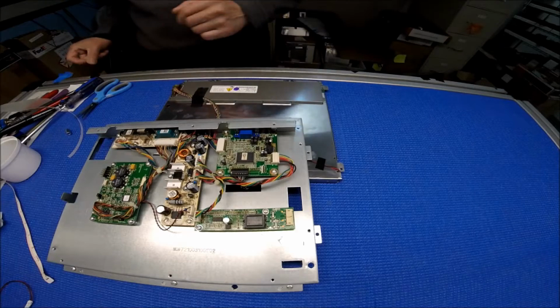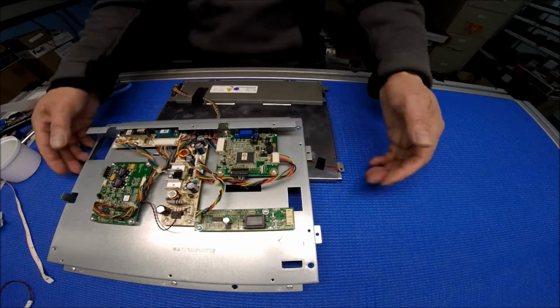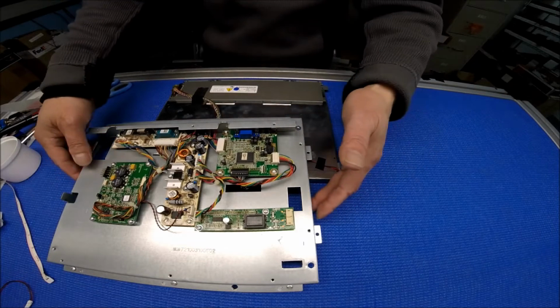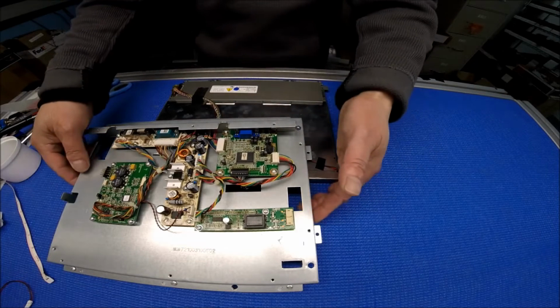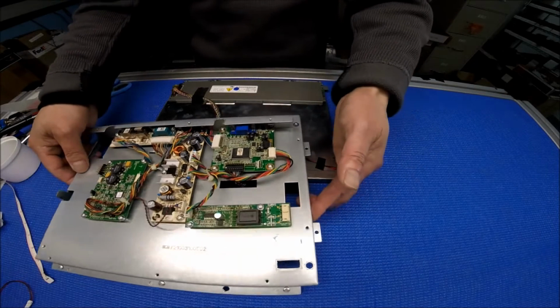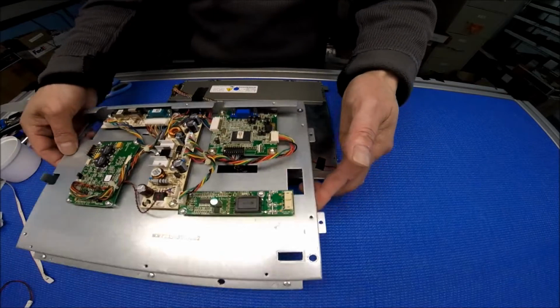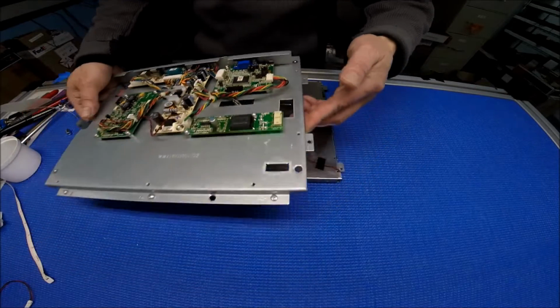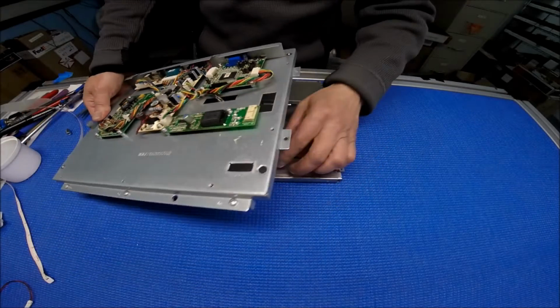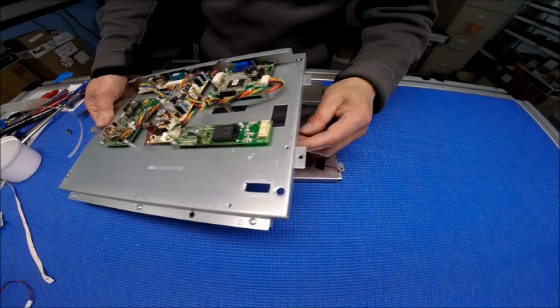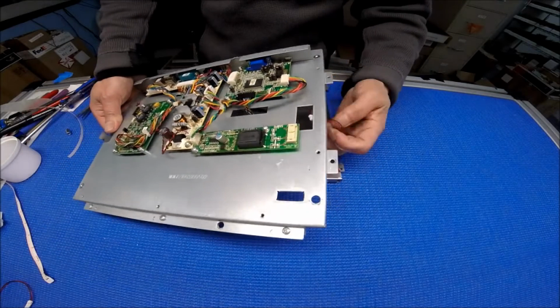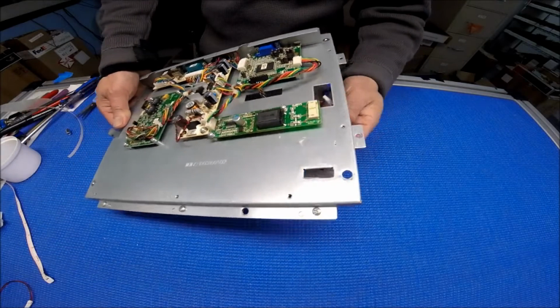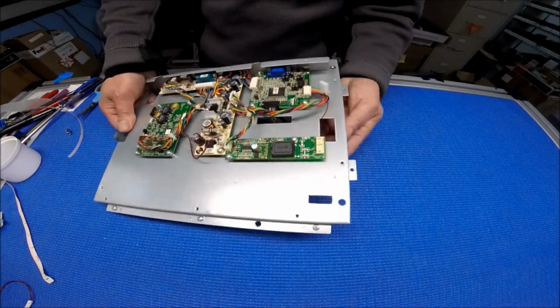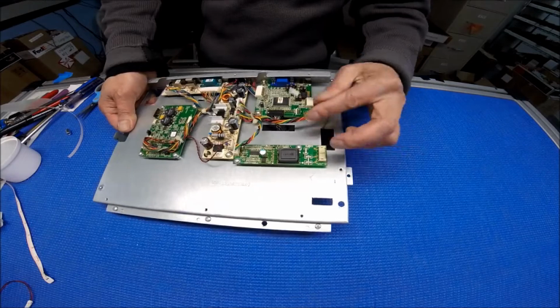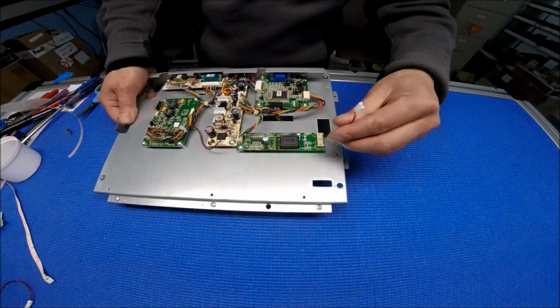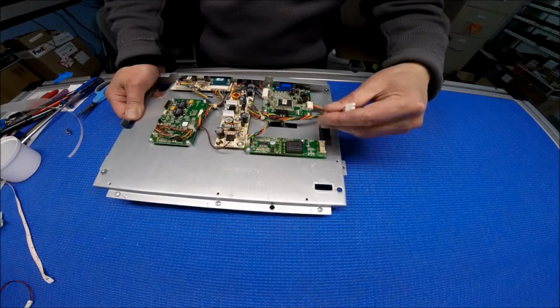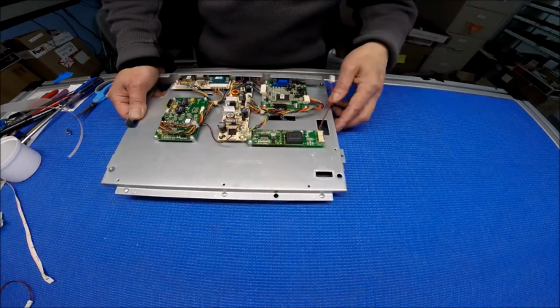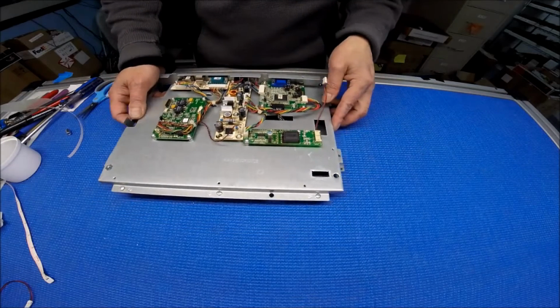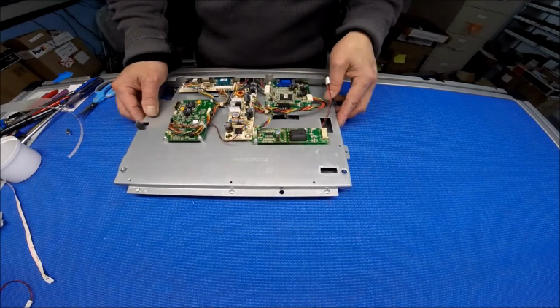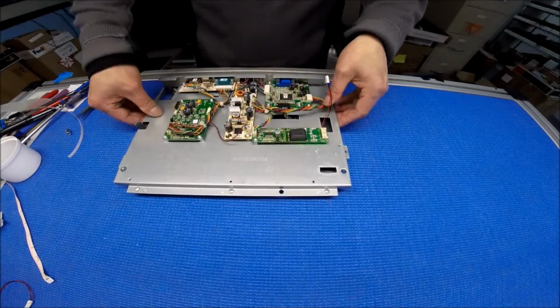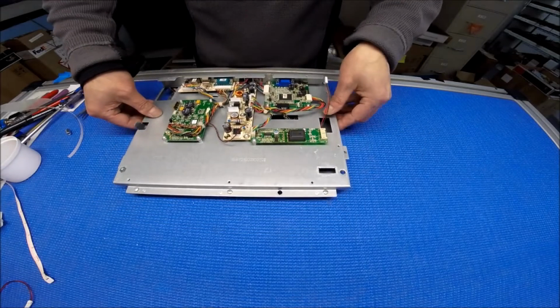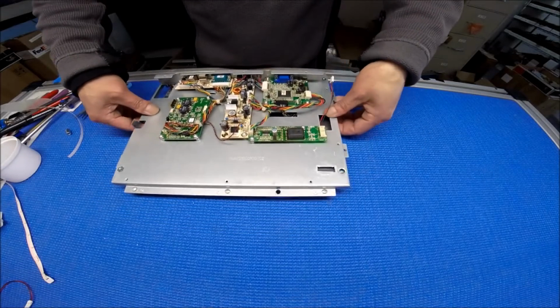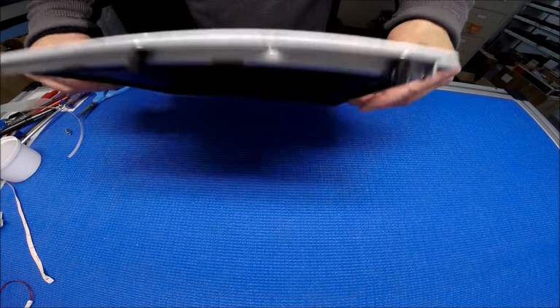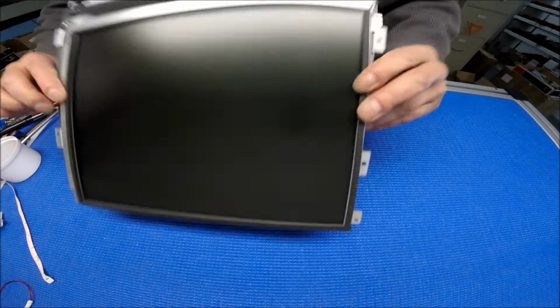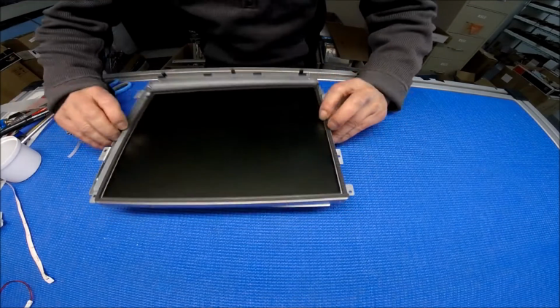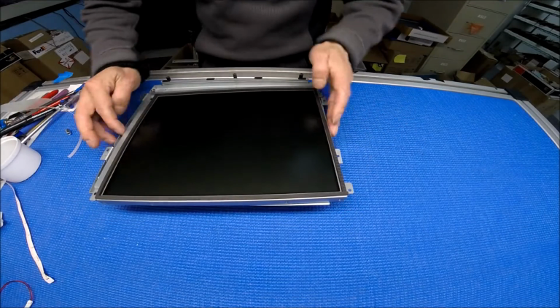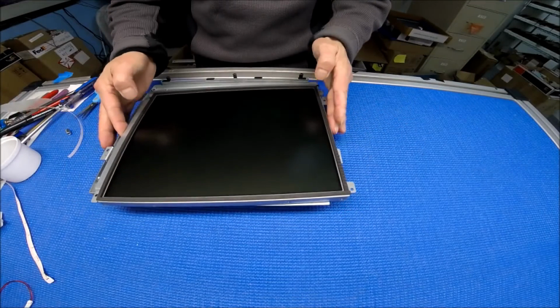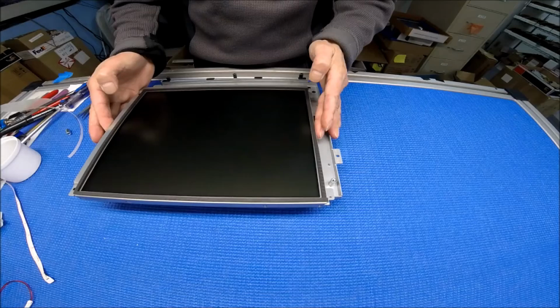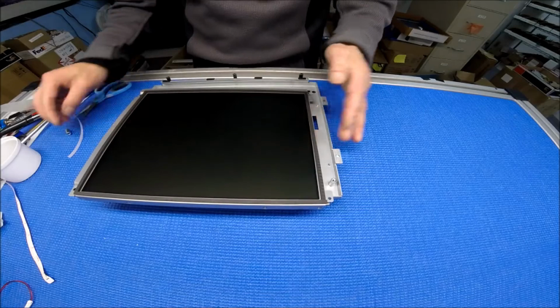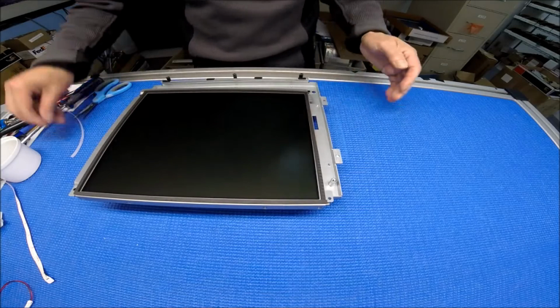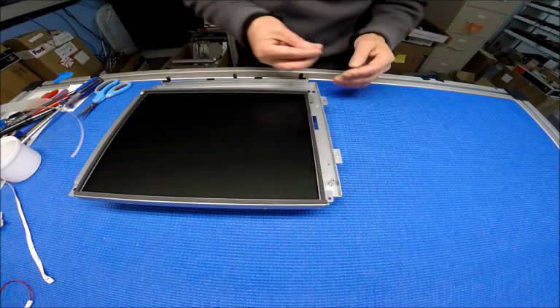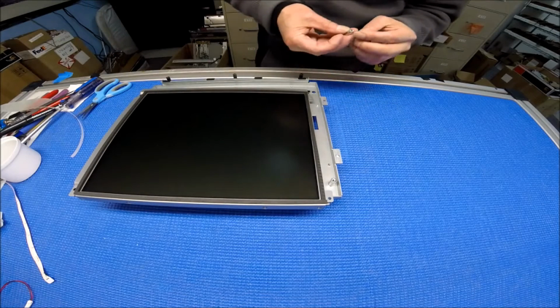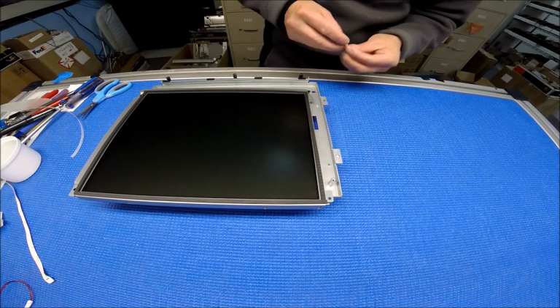After that you secure the wires. Now you connect — take this one out. Let's put this LCD screen back first, so that way I could show you the wire things.